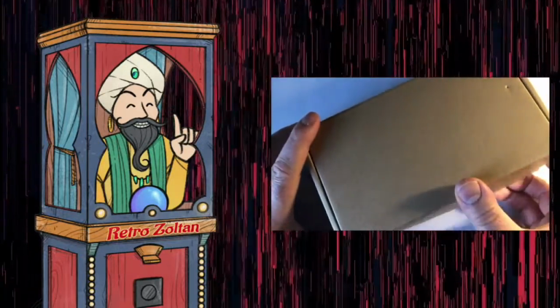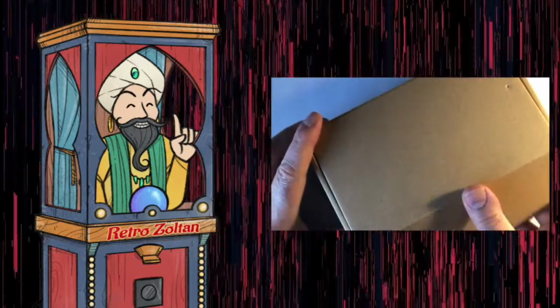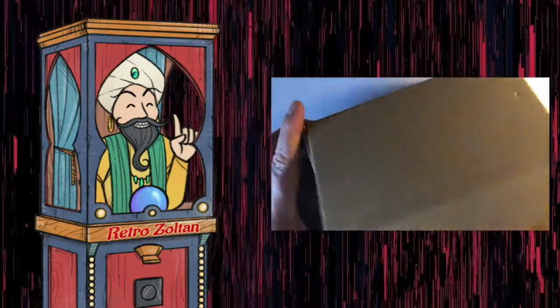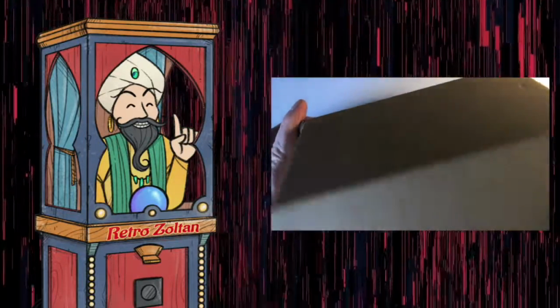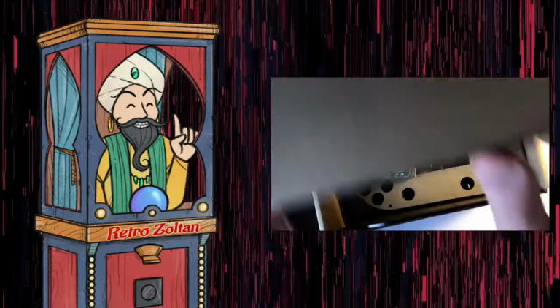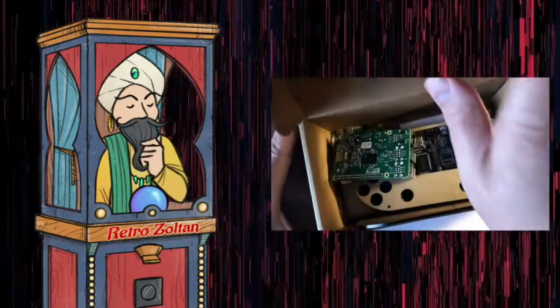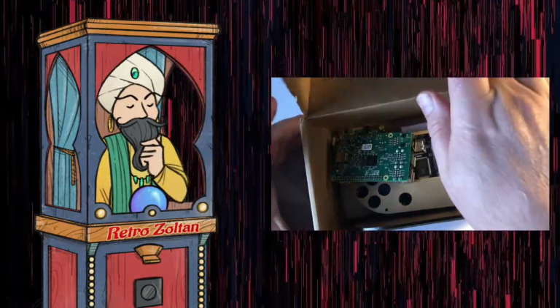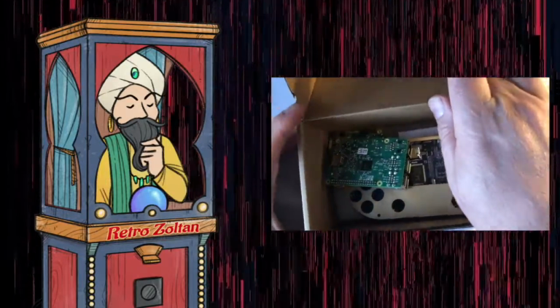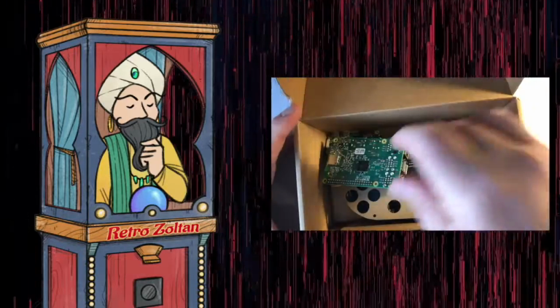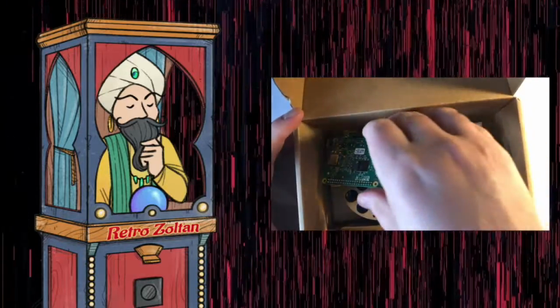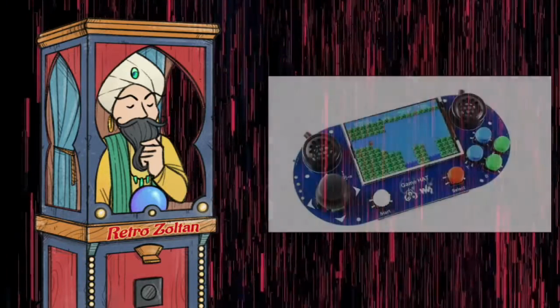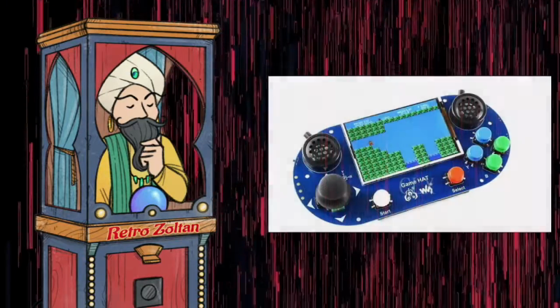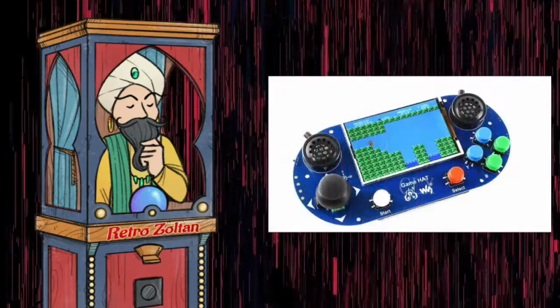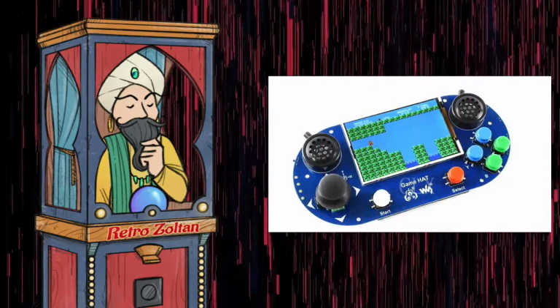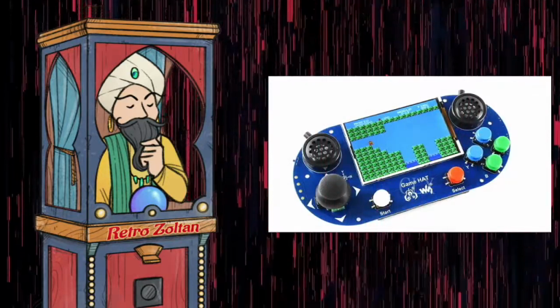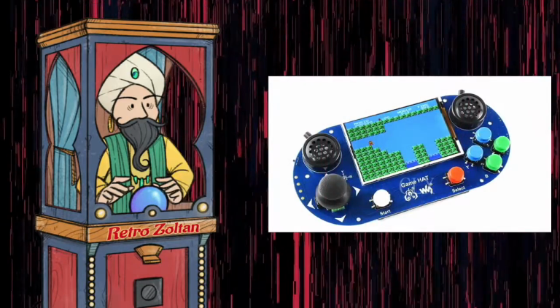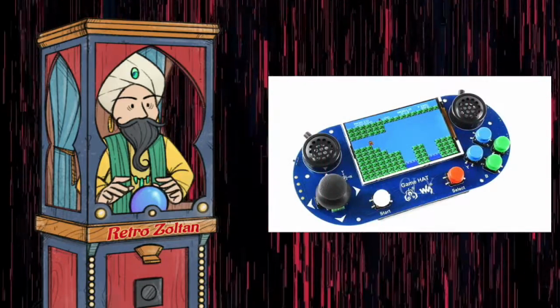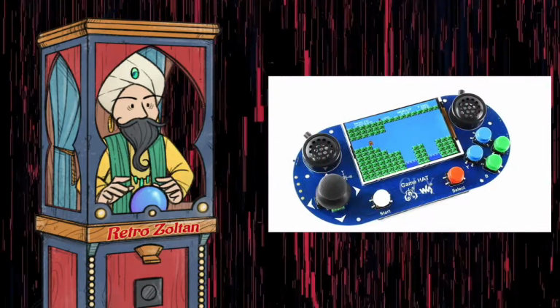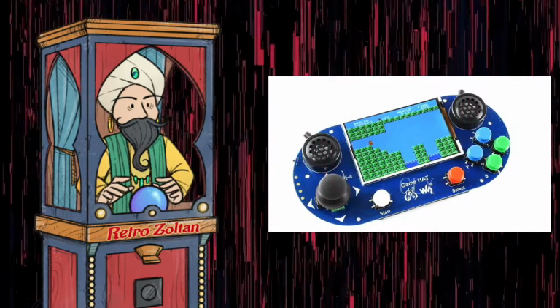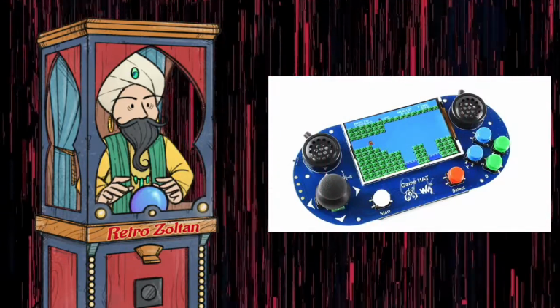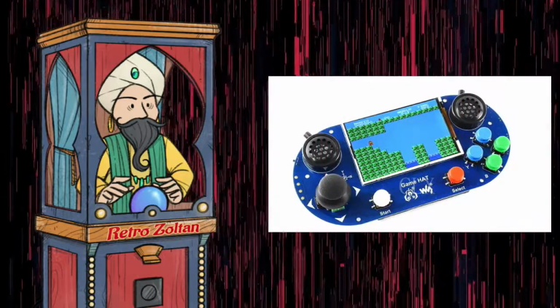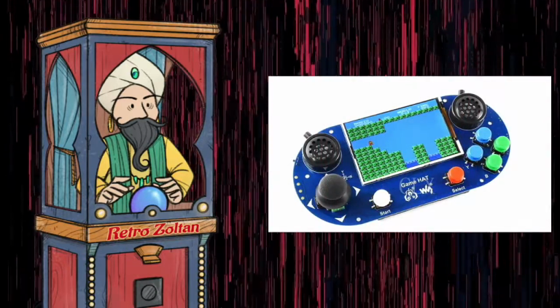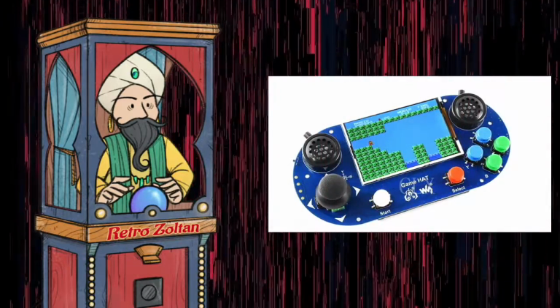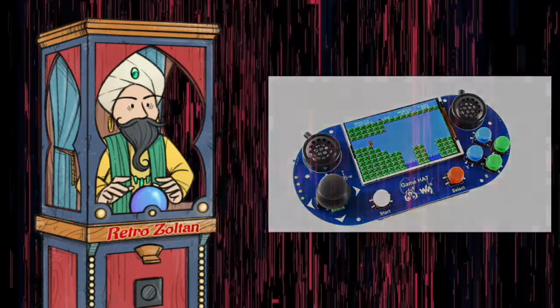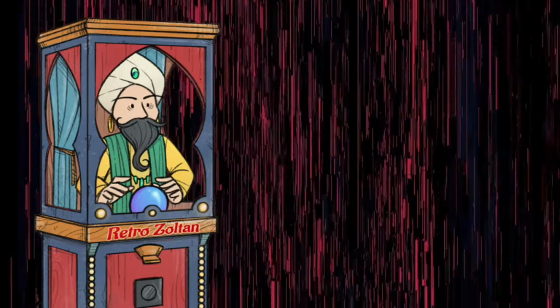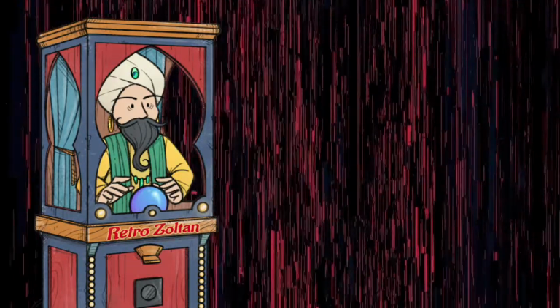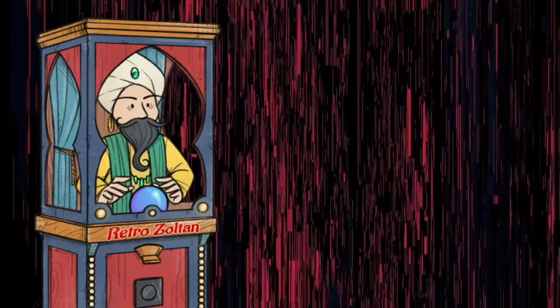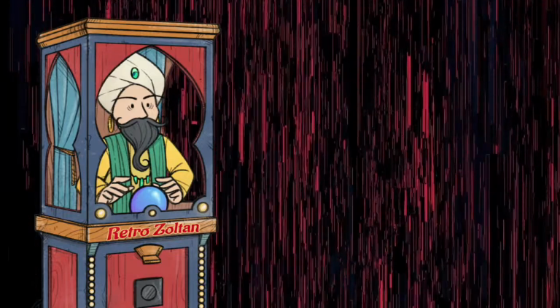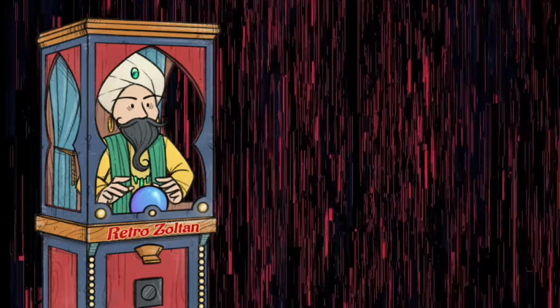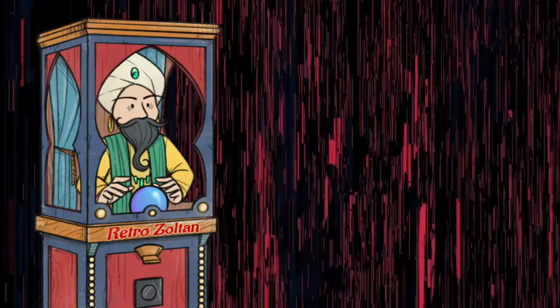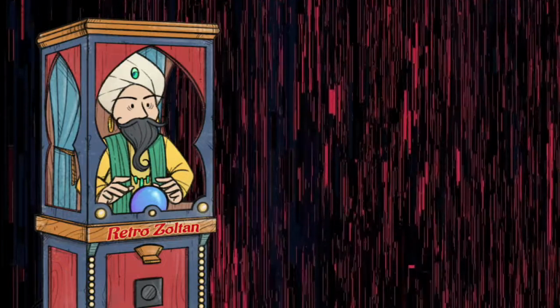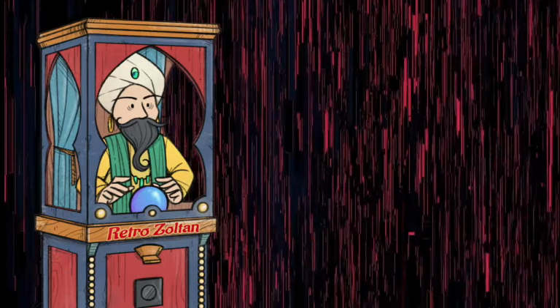I'd like to show you a device called the RetroPie Game Hat. What the hell am I talking about, you ask? Did I buy a special hat to play games with?